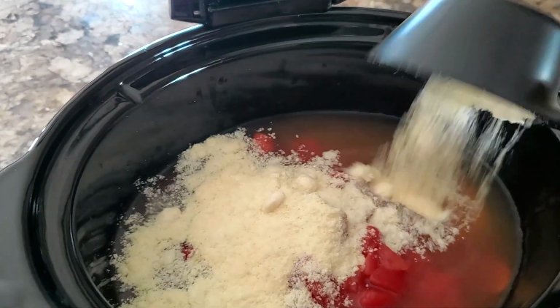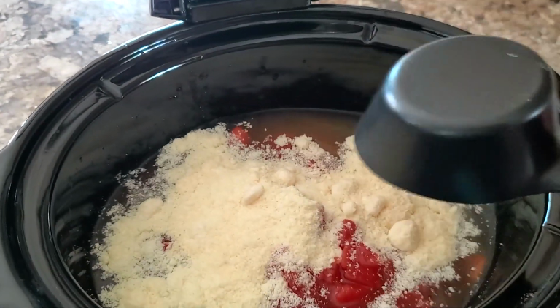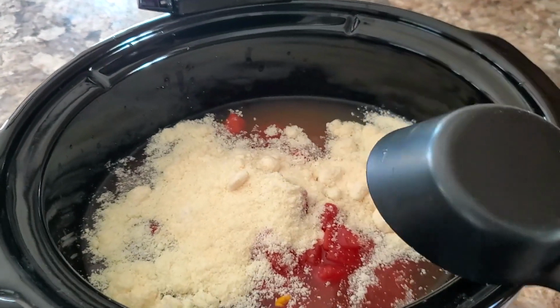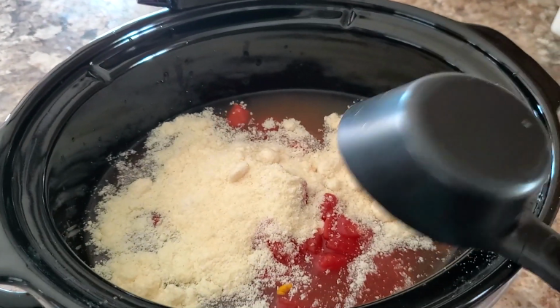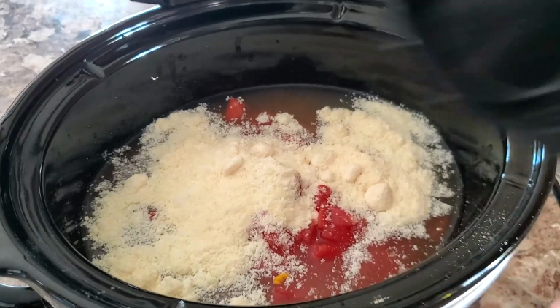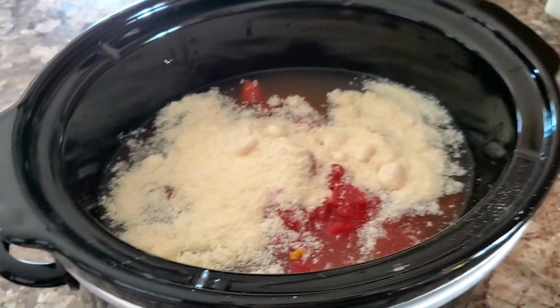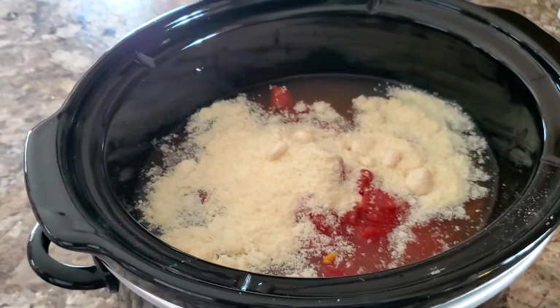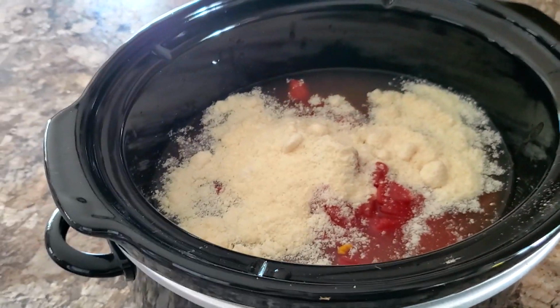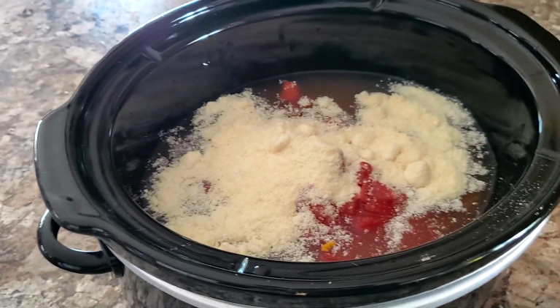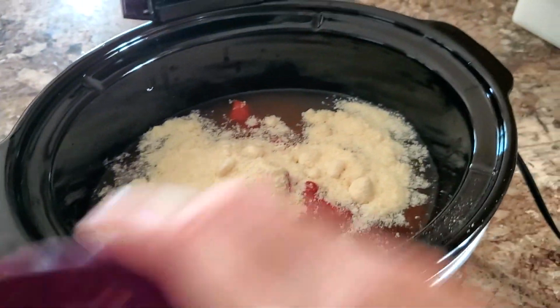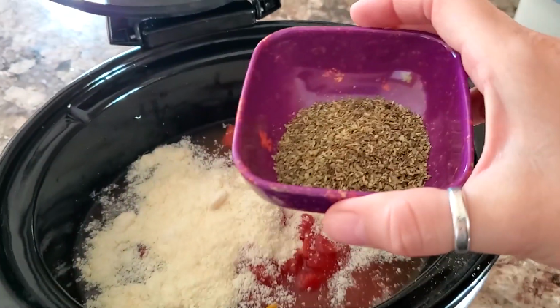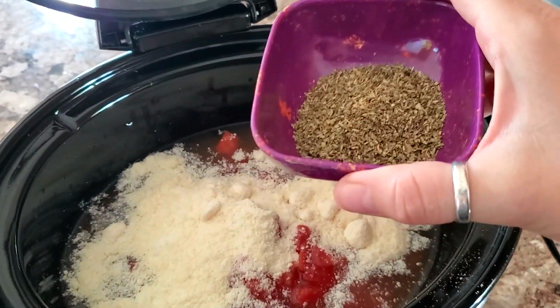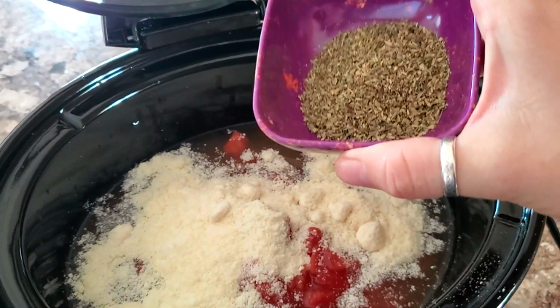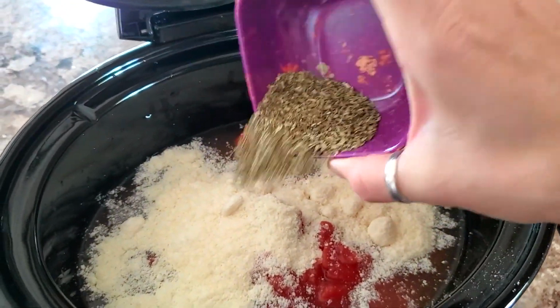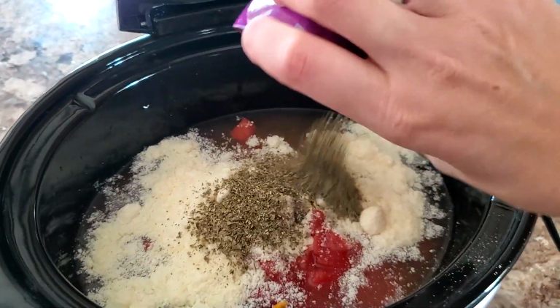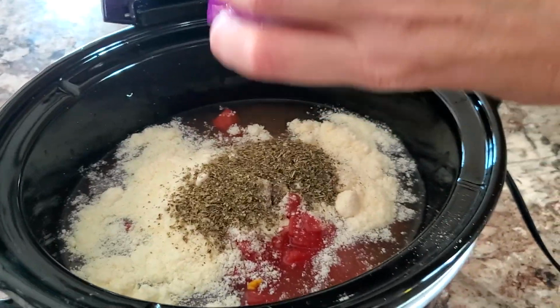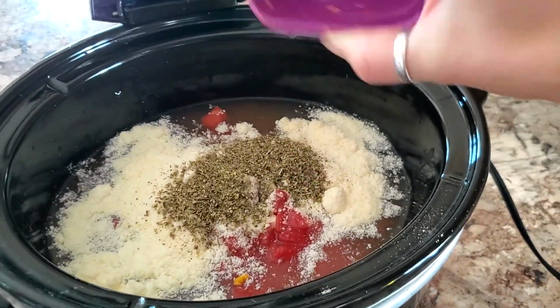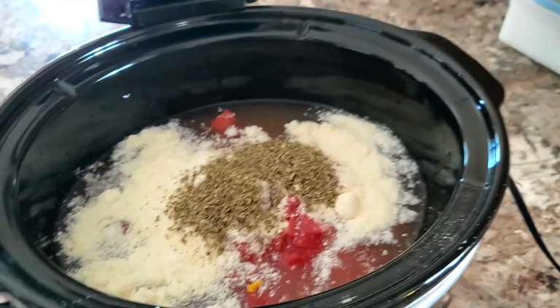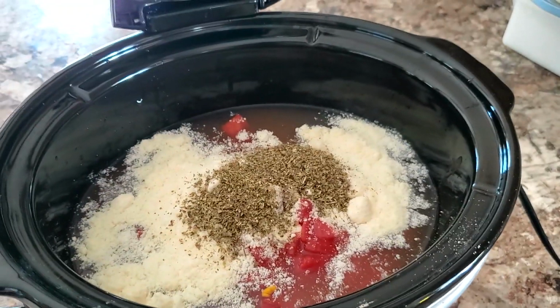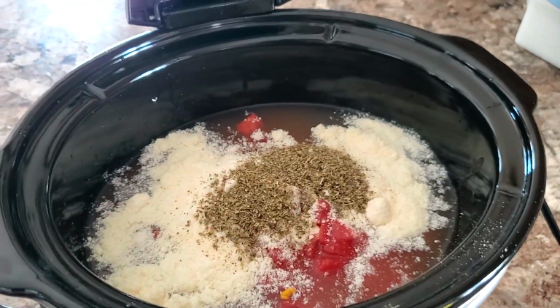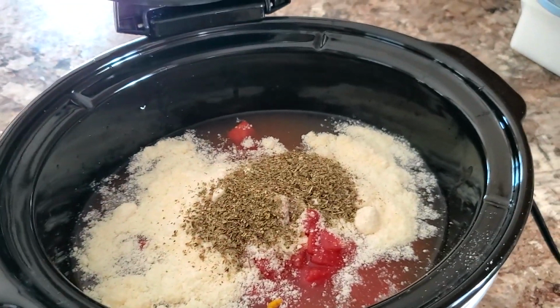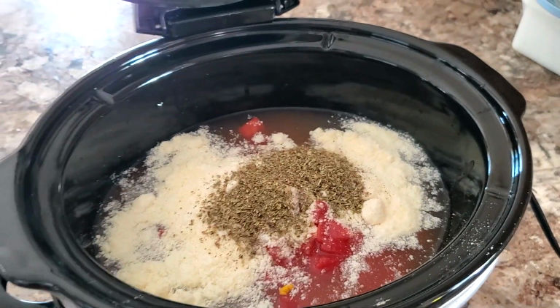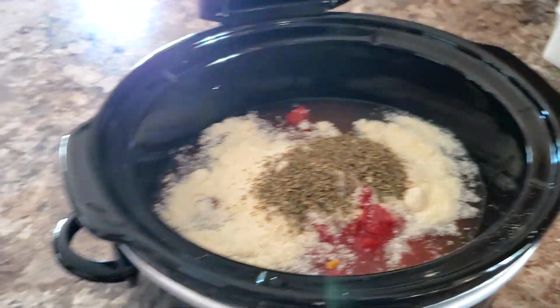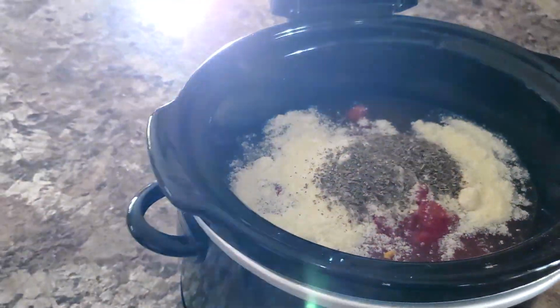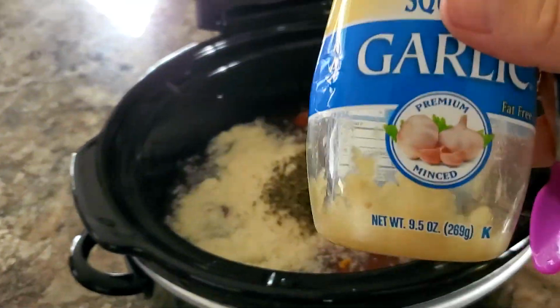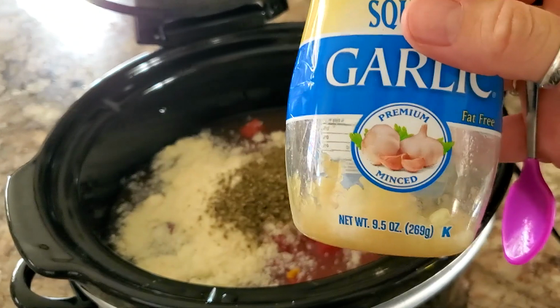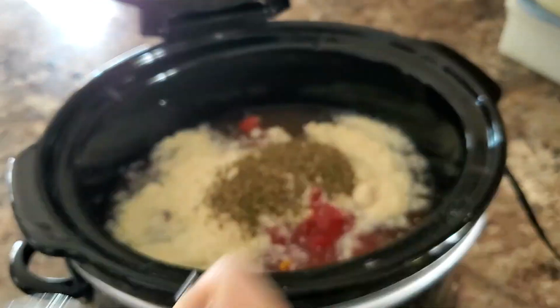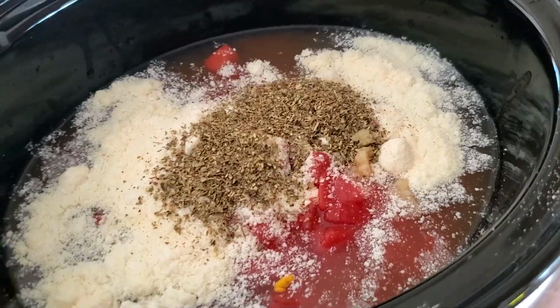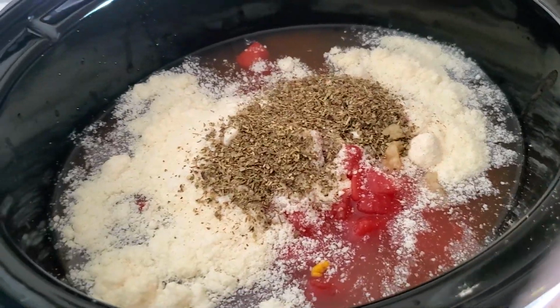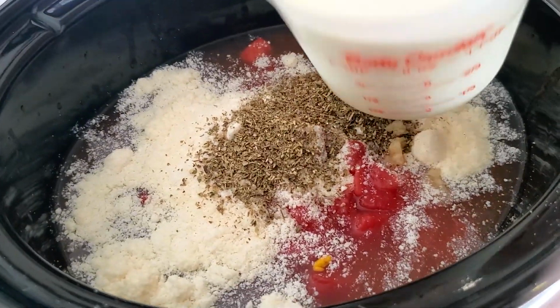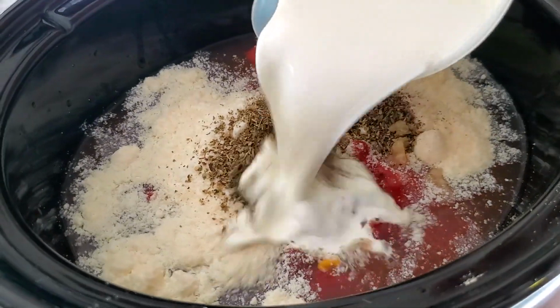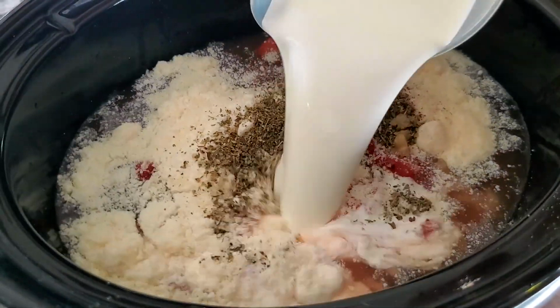Feels weird putting this in like this, but I'm just following the recipe. A tablespoon of Italian seasoning, and then some garlic. I'm going to use just some minced garlic. And one cup of heavy cream.